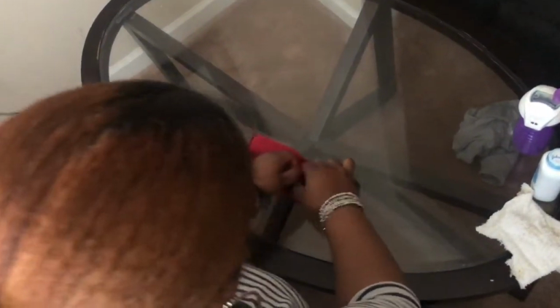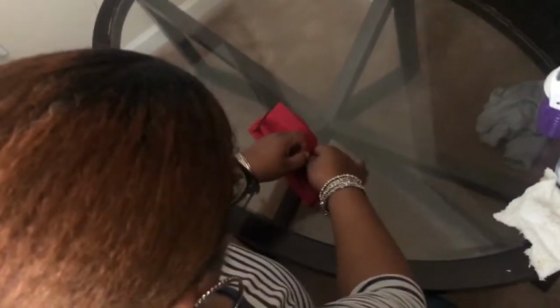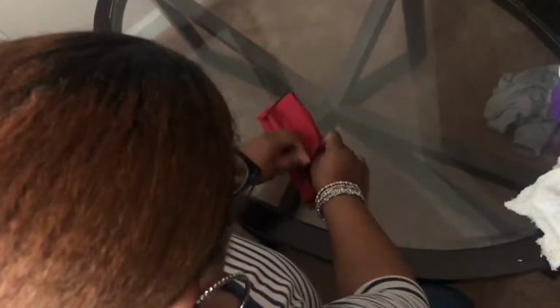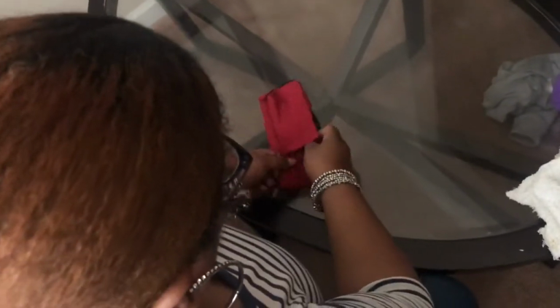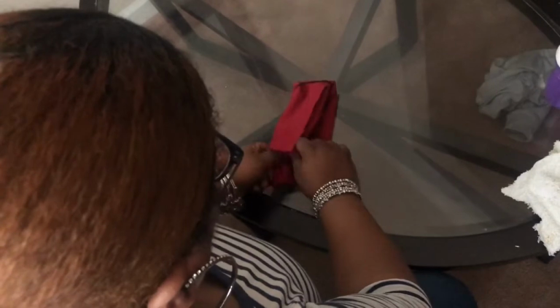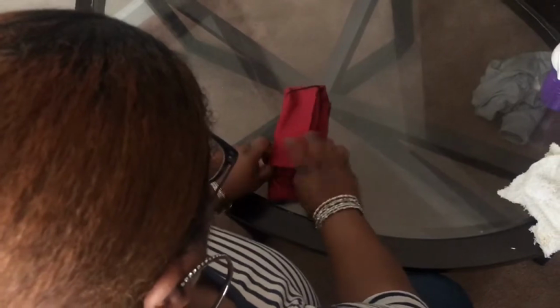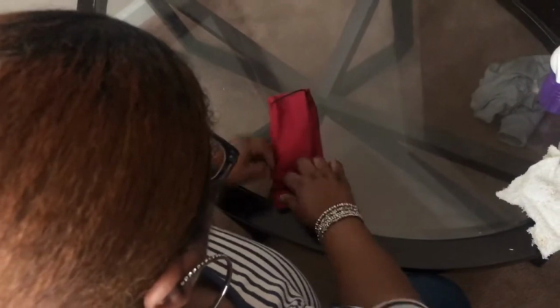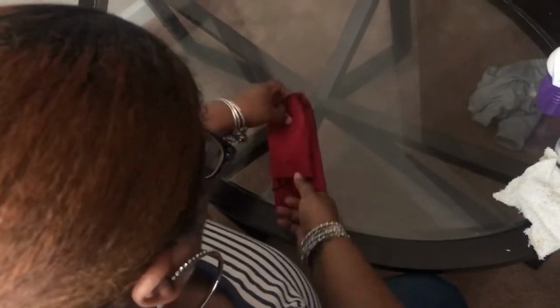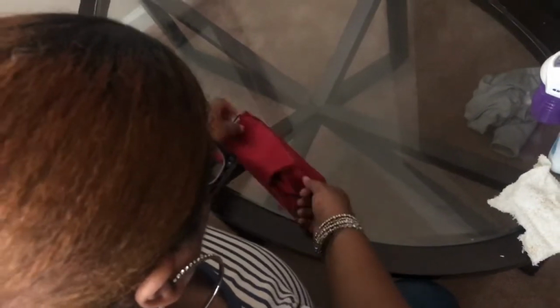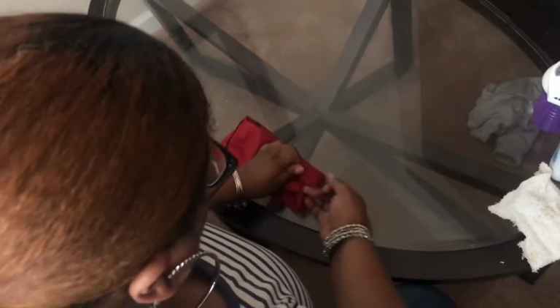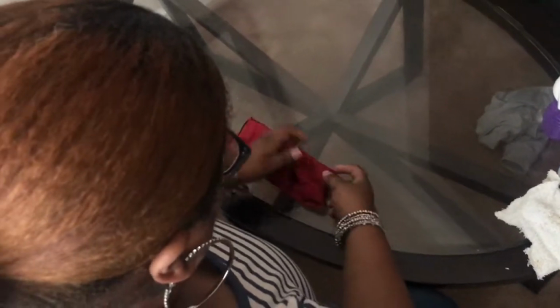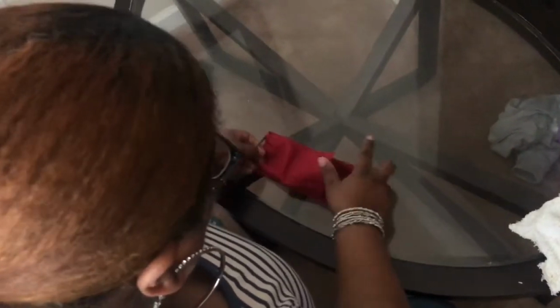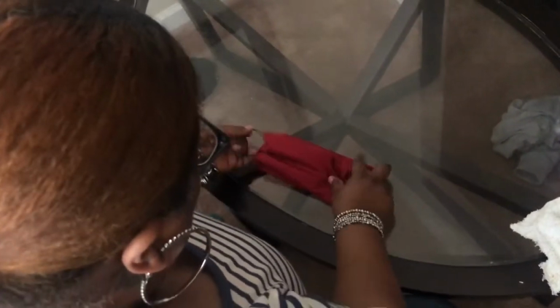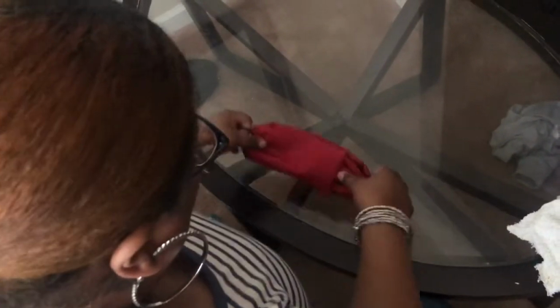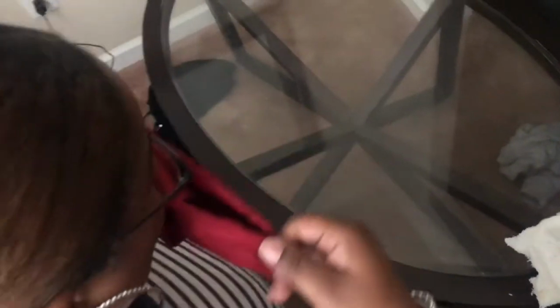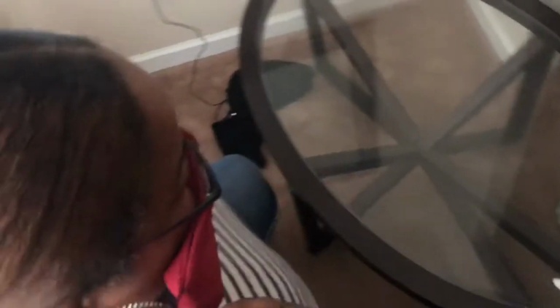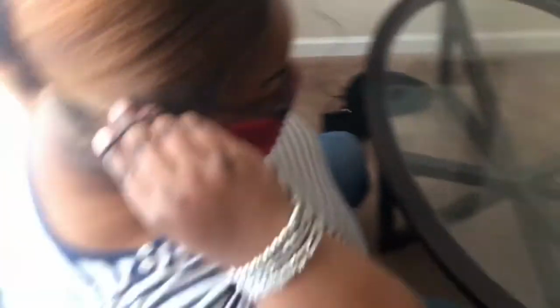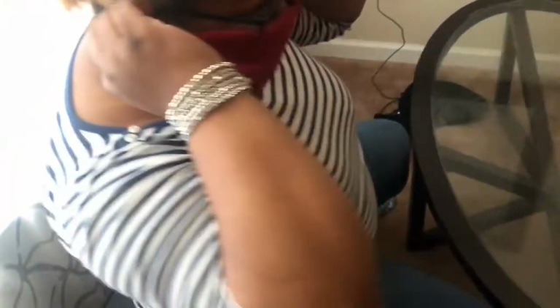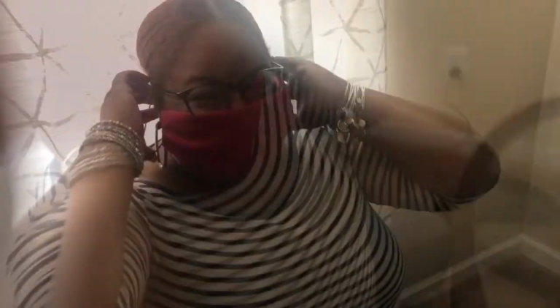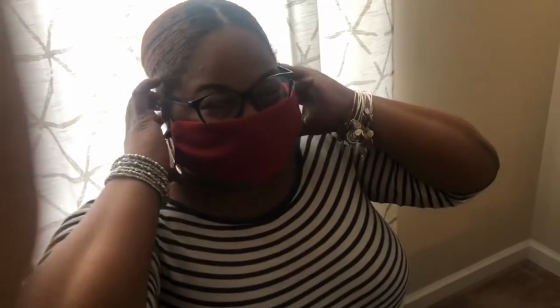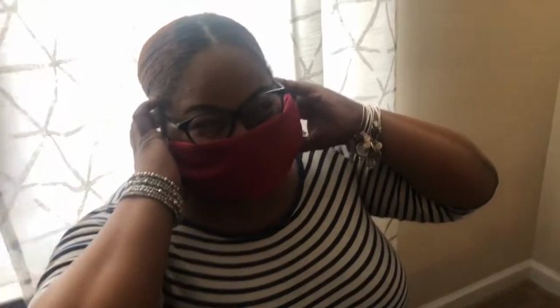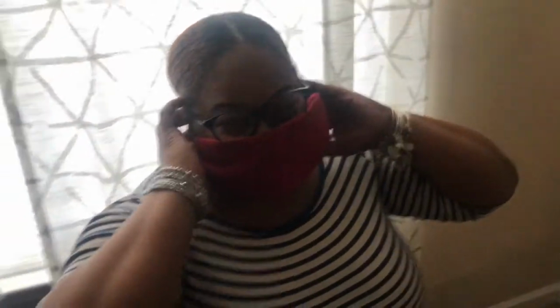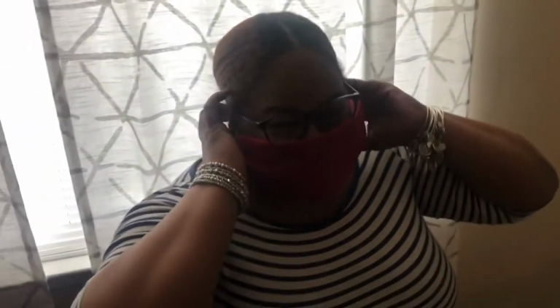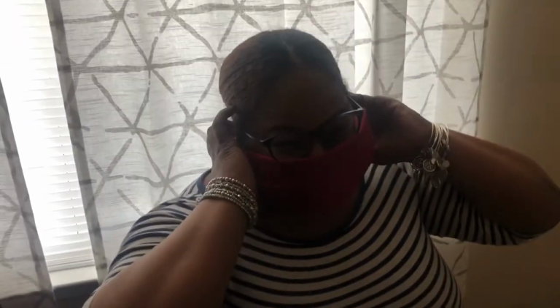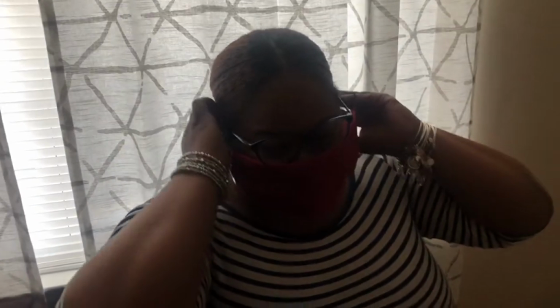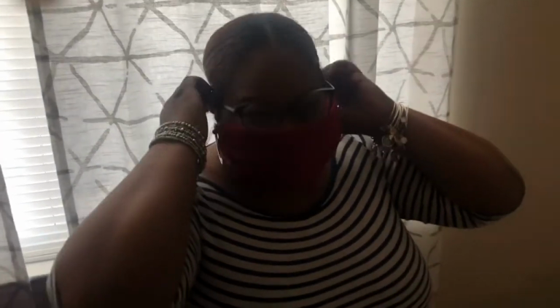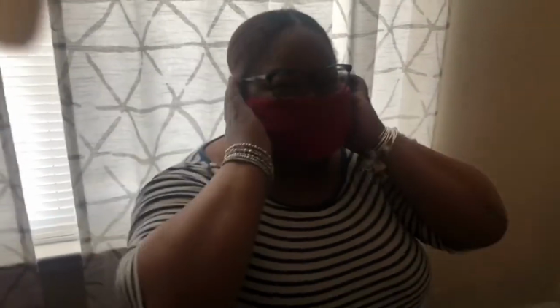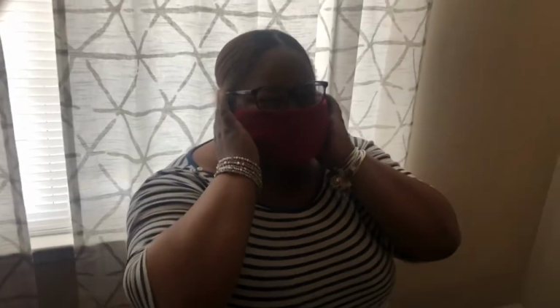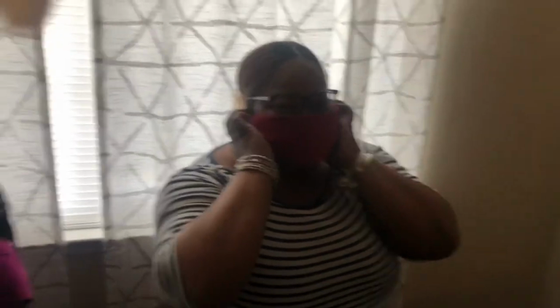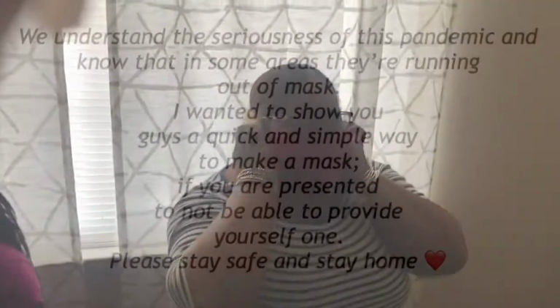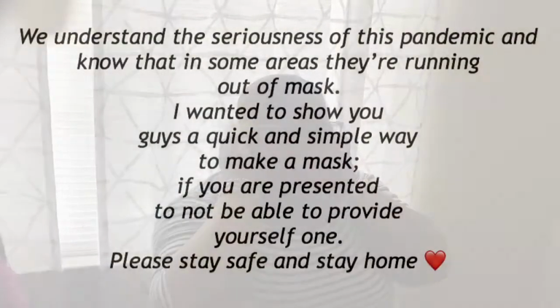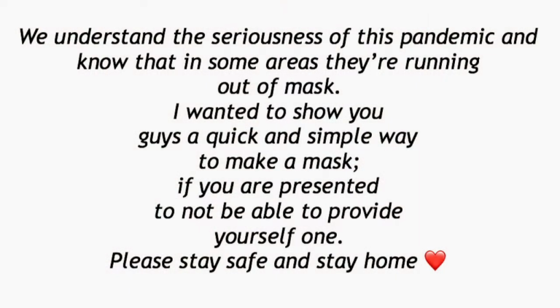Then you're going to pocket your right into the hole that was formed with the folding method, seal that in, and get it nice and snug. Then put your mask on. There you go — the simple easy way to make a mask during this pandemic.